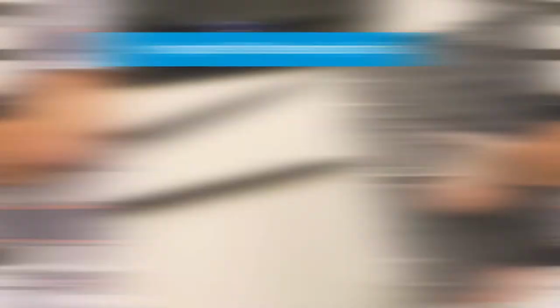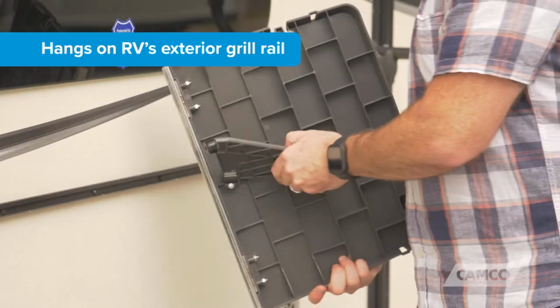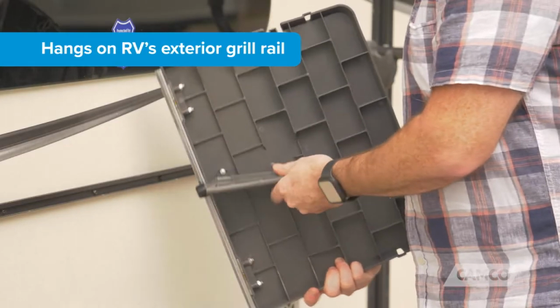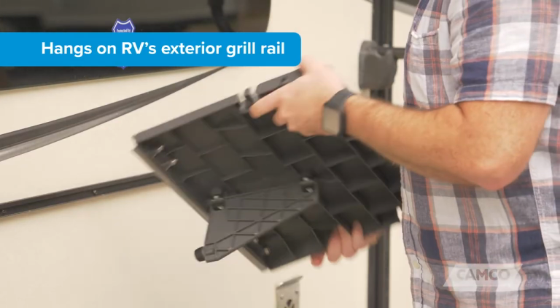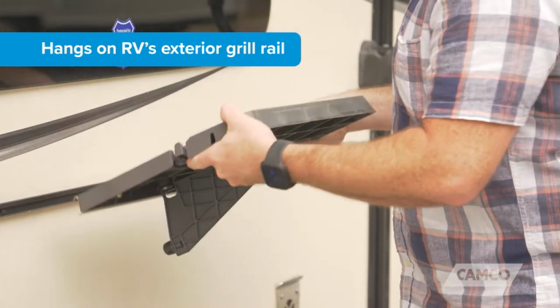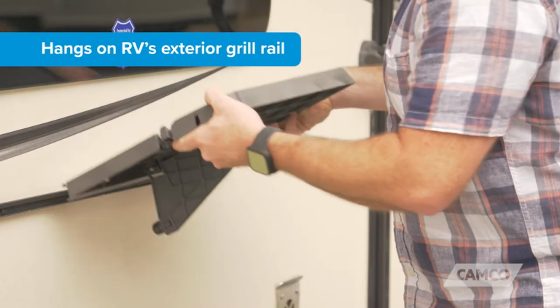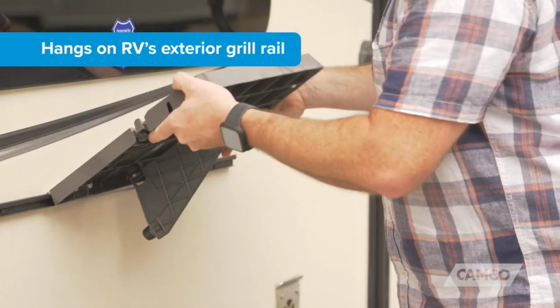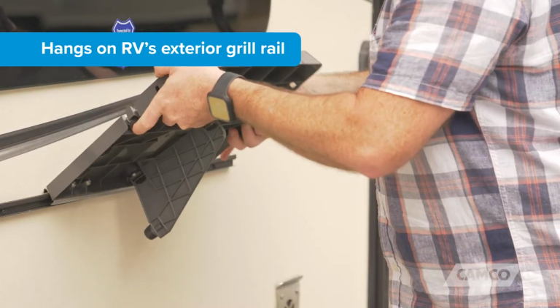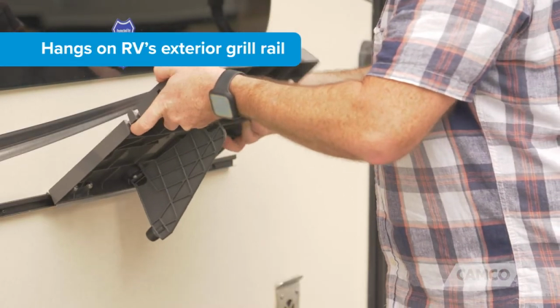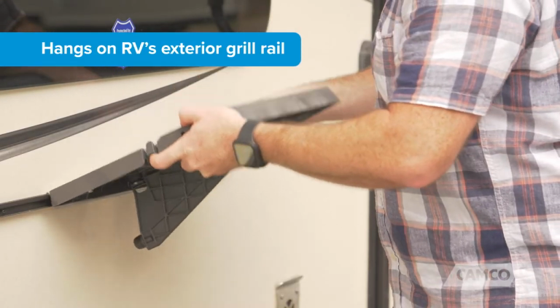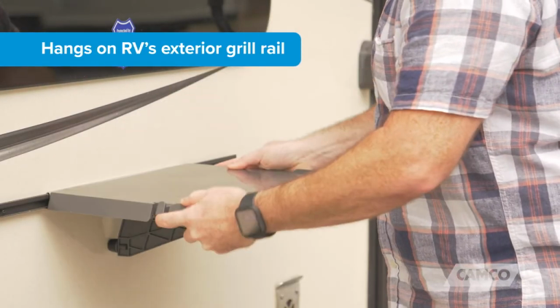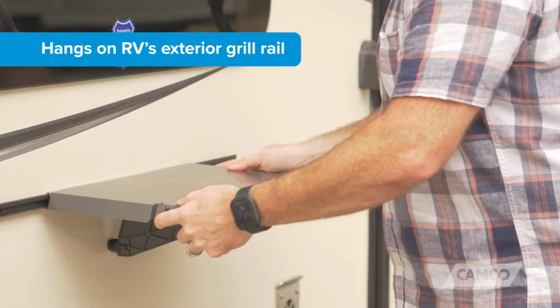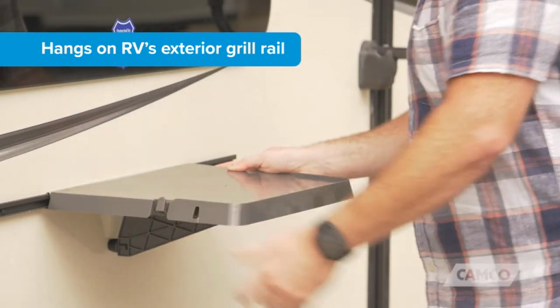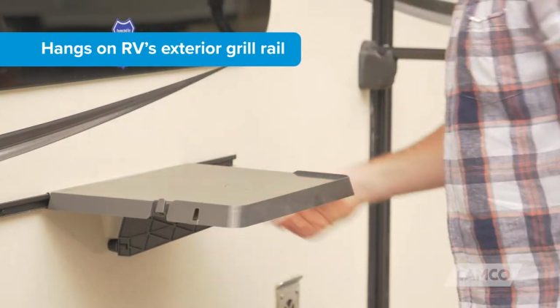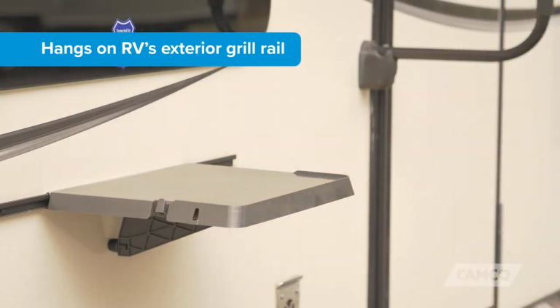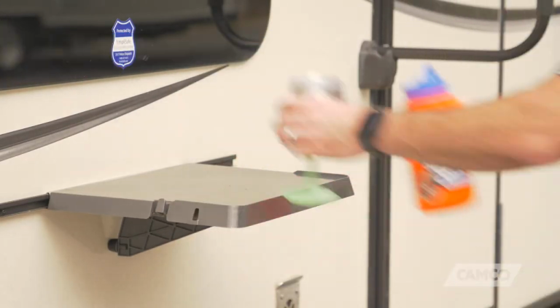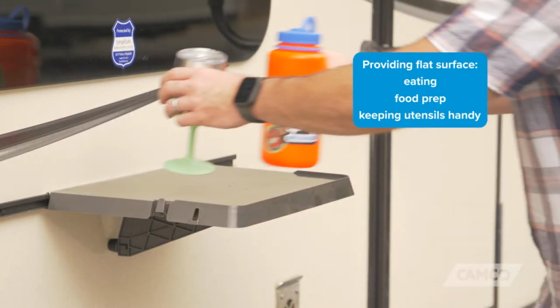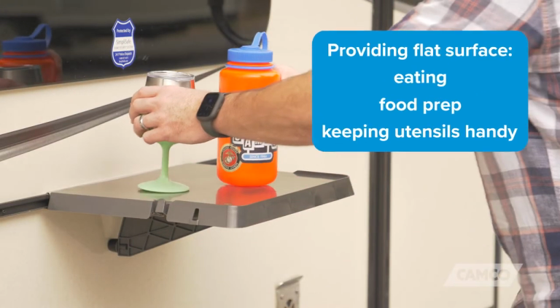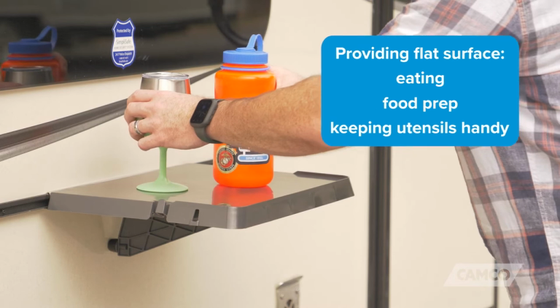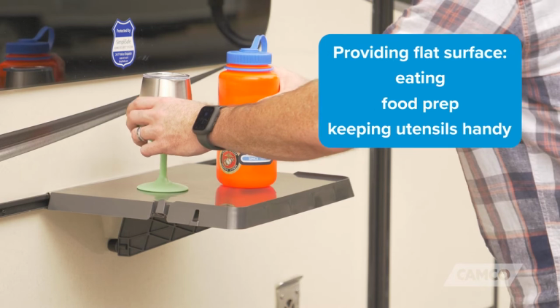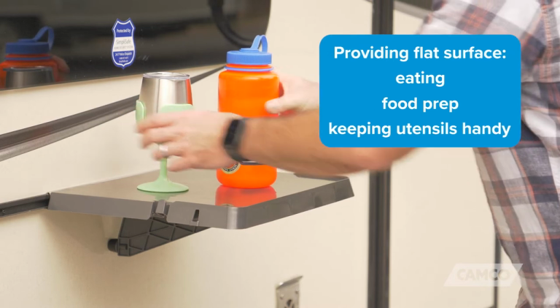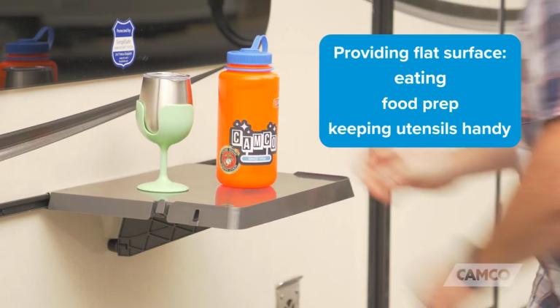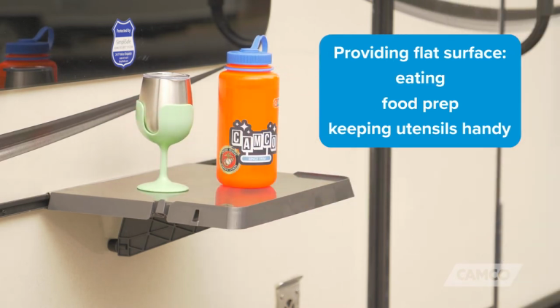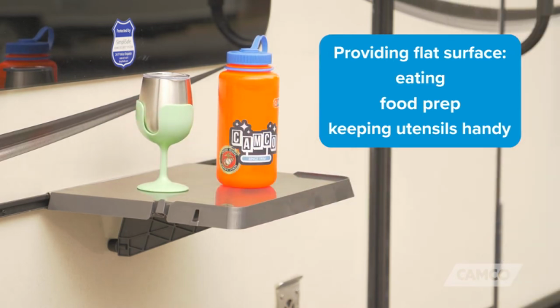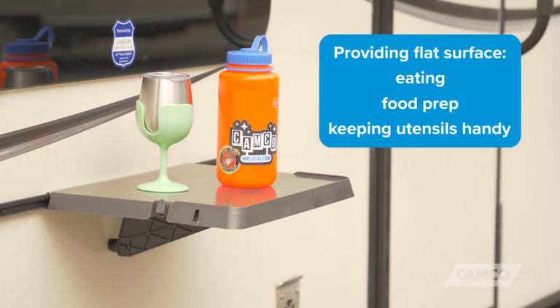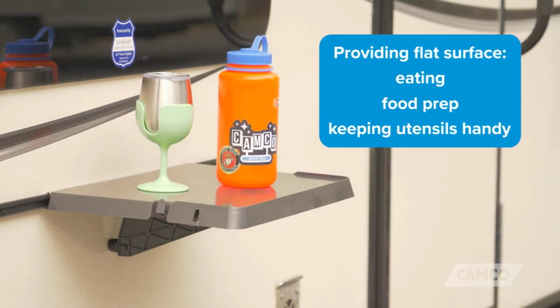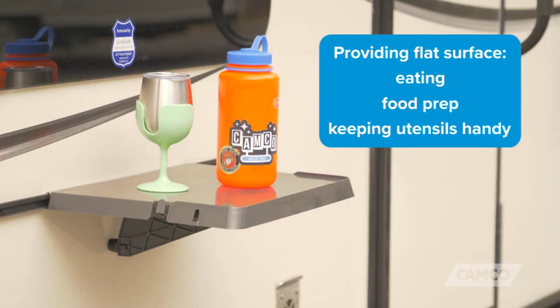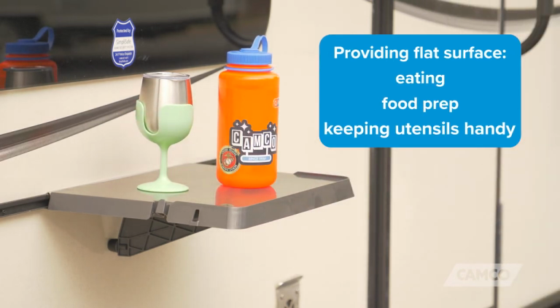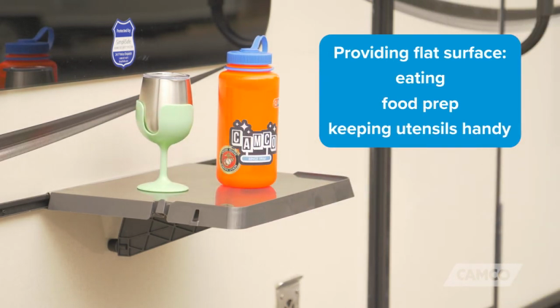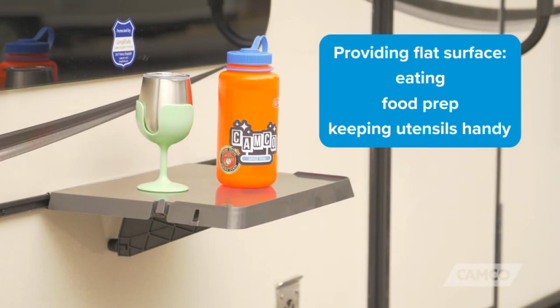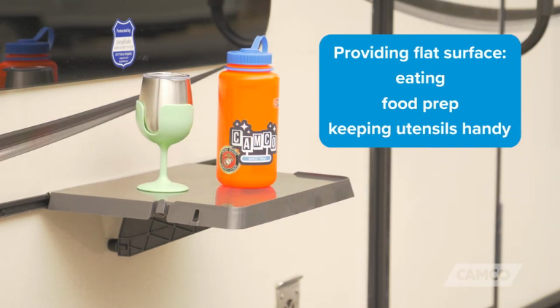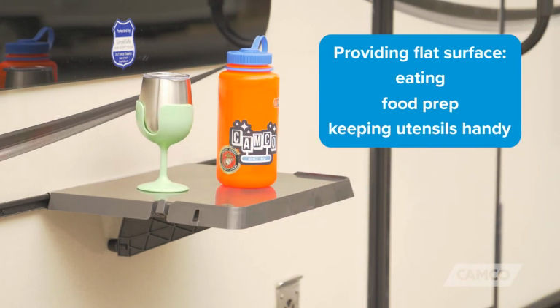The folding table hangs on your RV's exterior grill rail, providing a flat surface for eating, food prep, and keeping utensils handy.